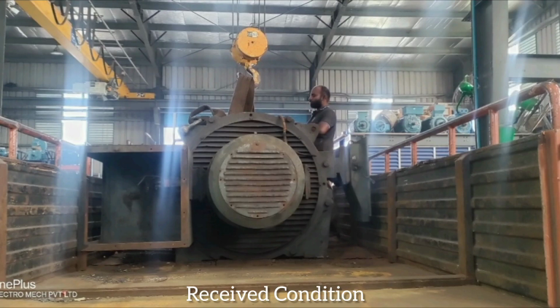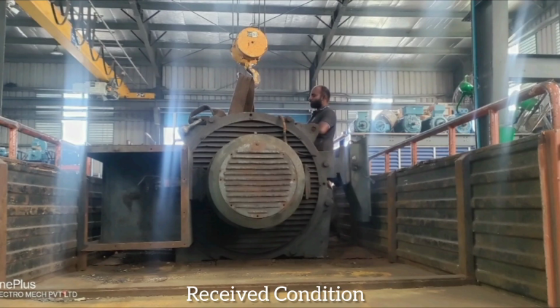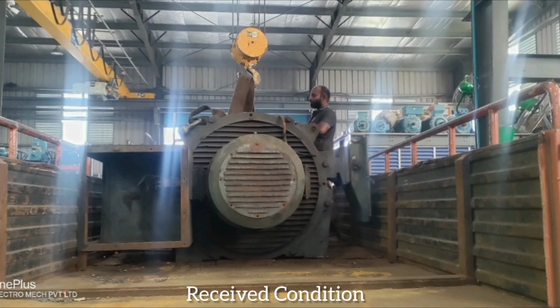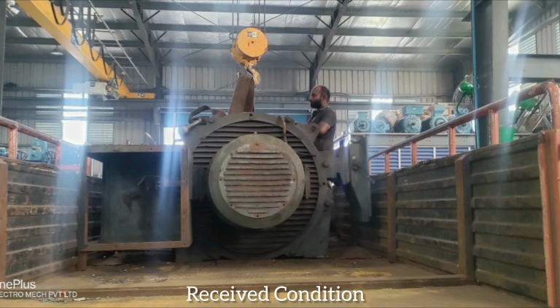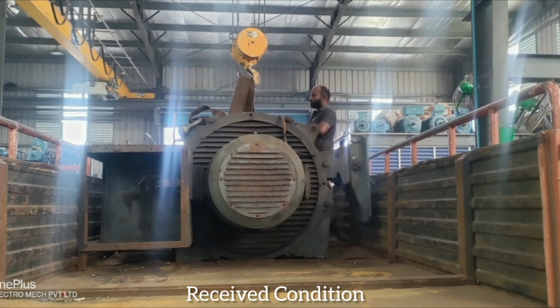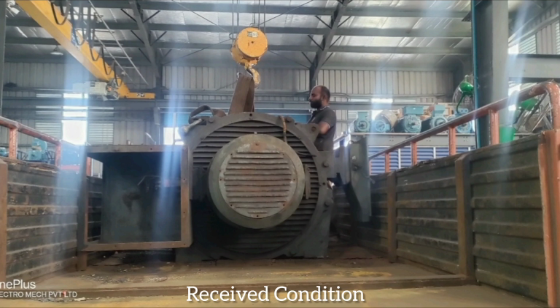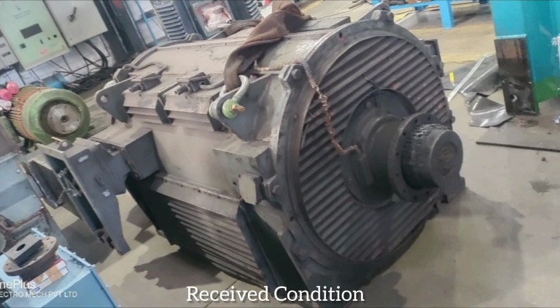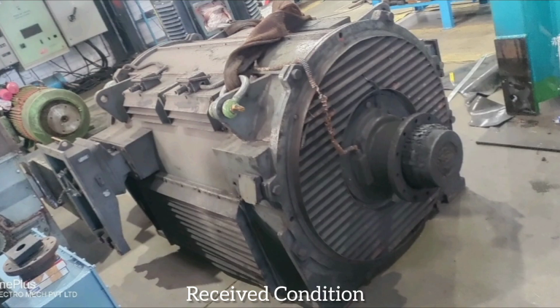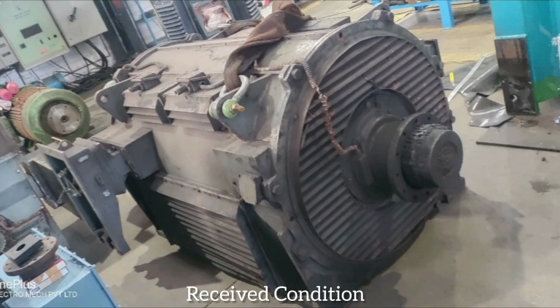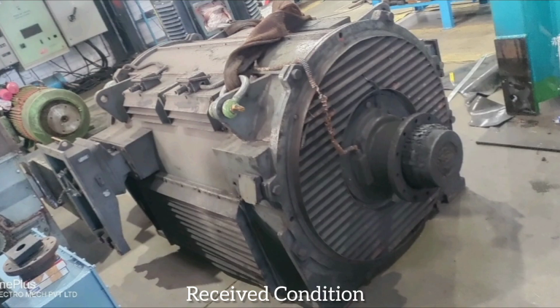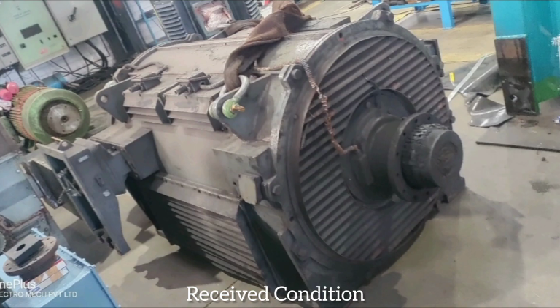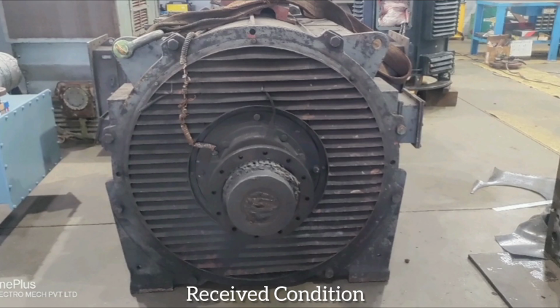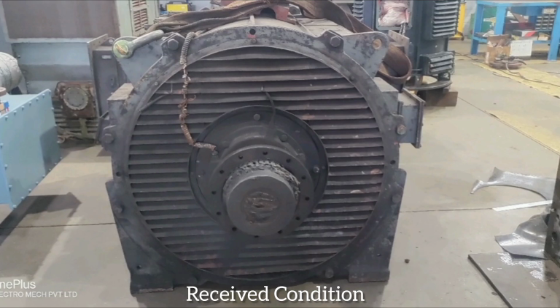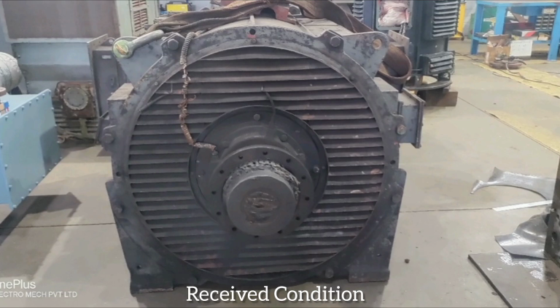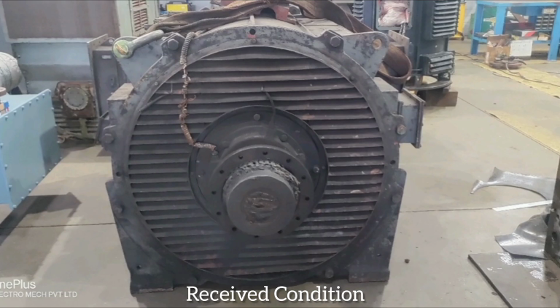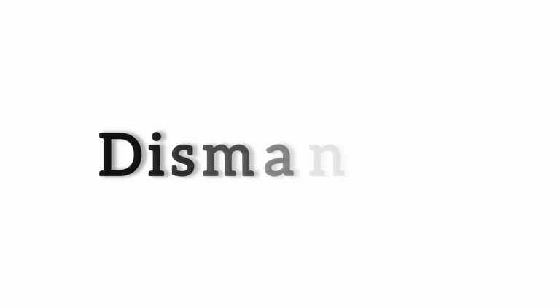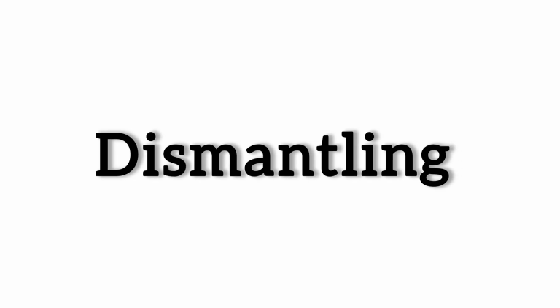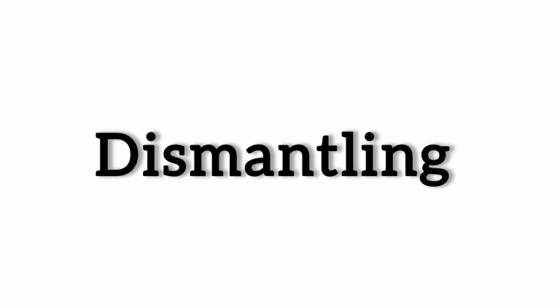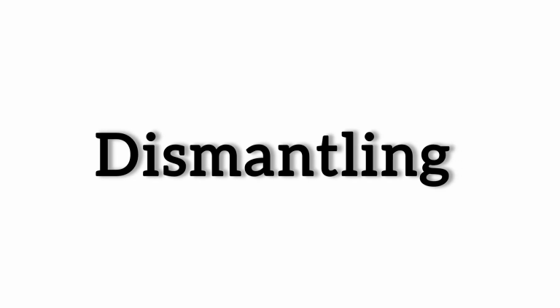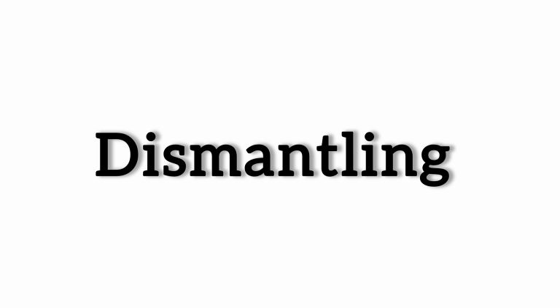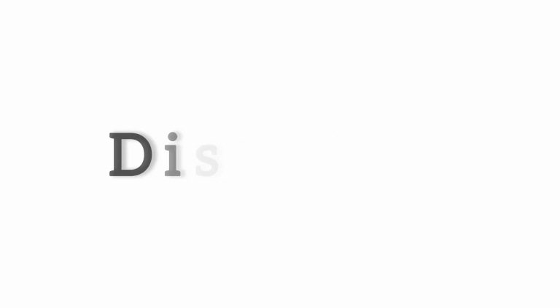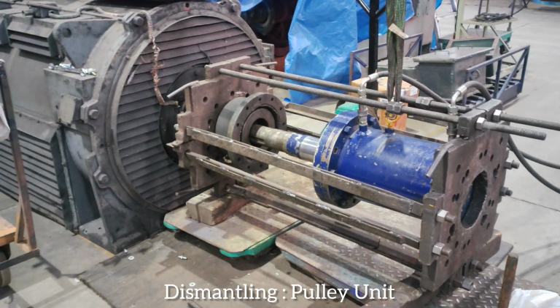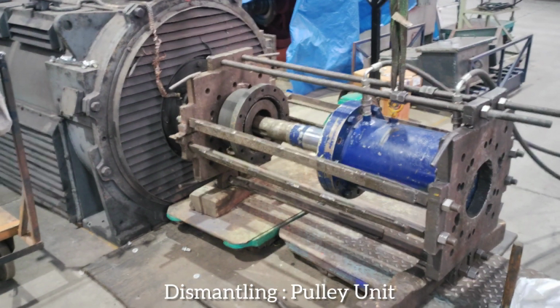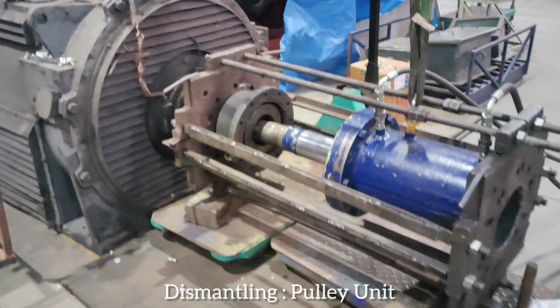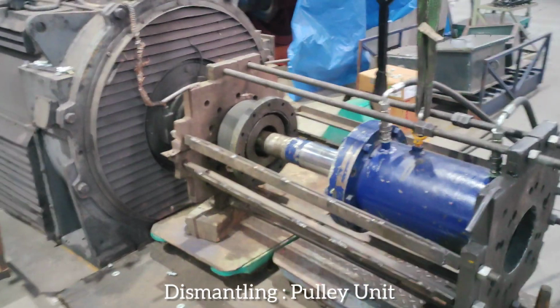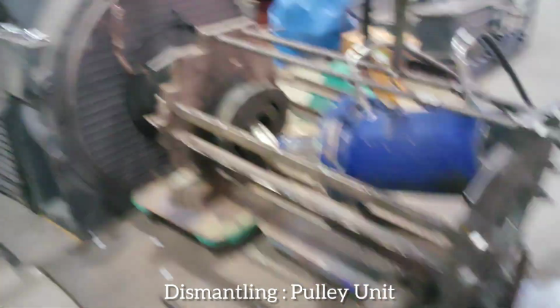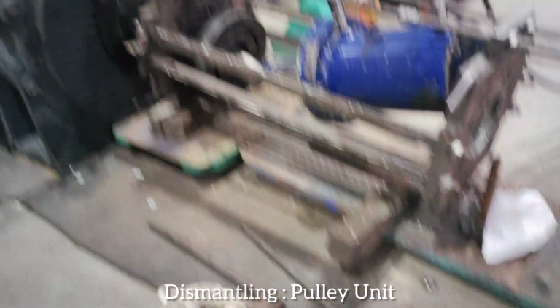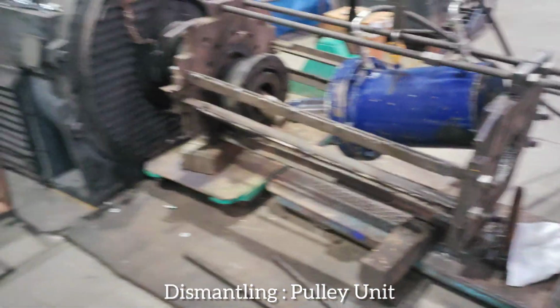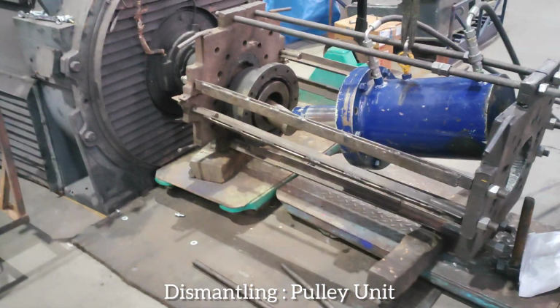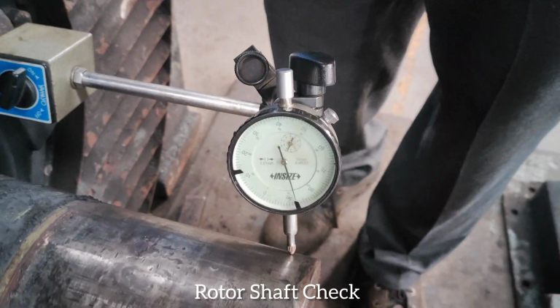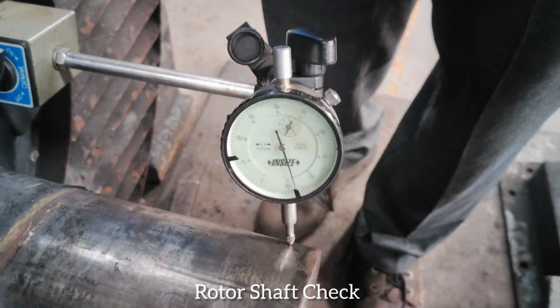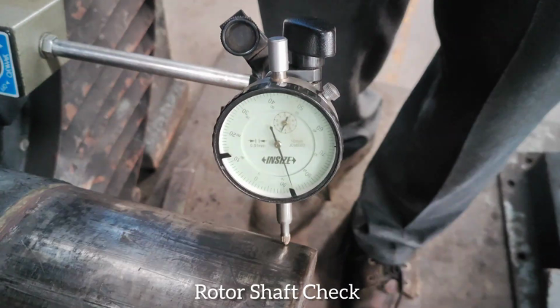Received condition. Dismantling pulley unit. Rotor shaft check.